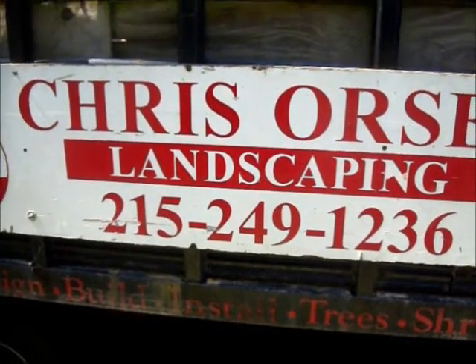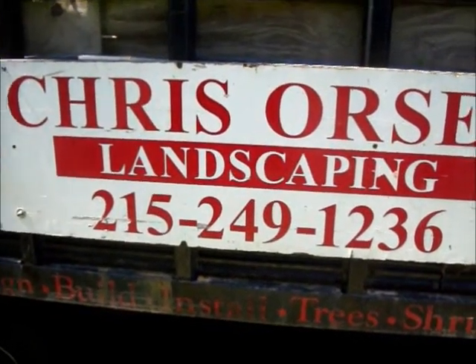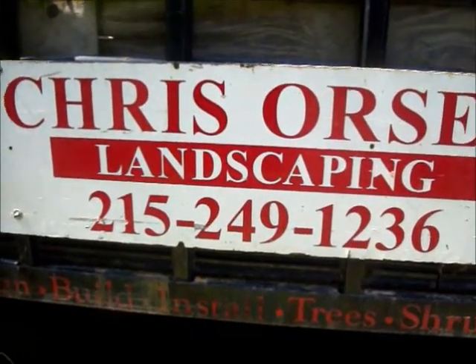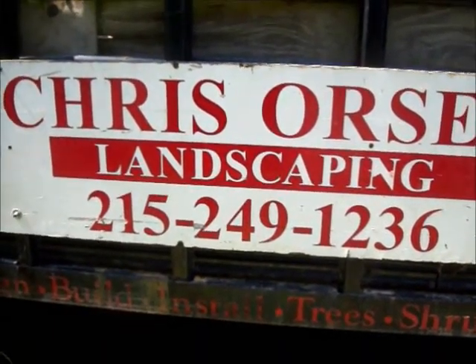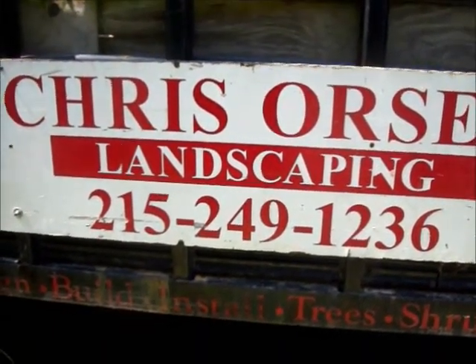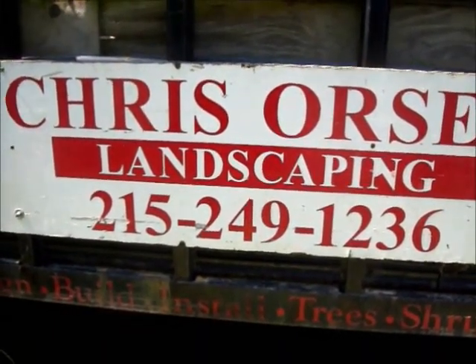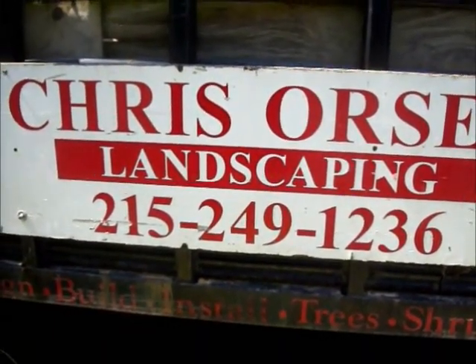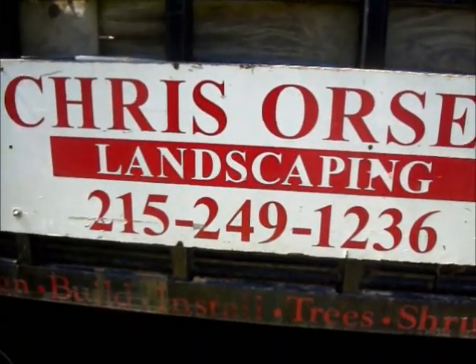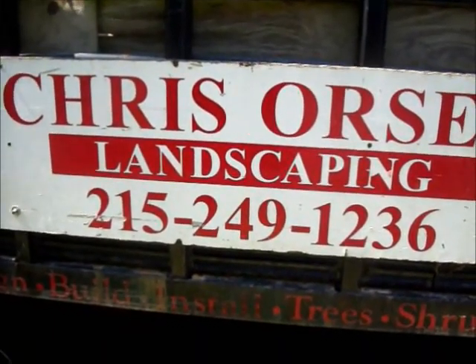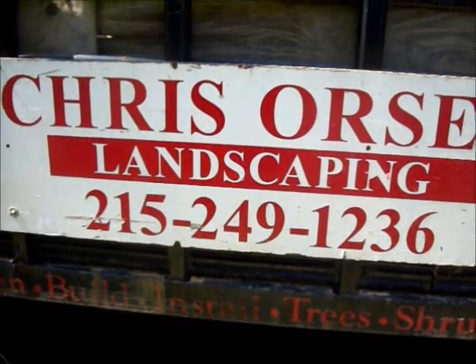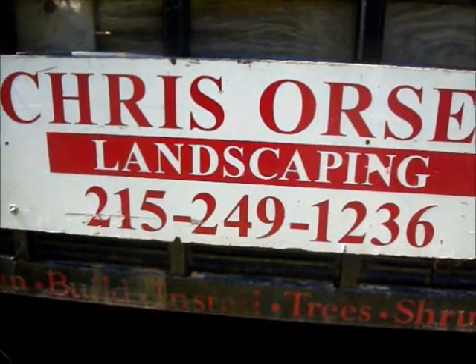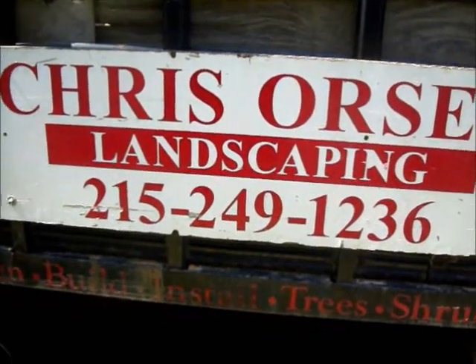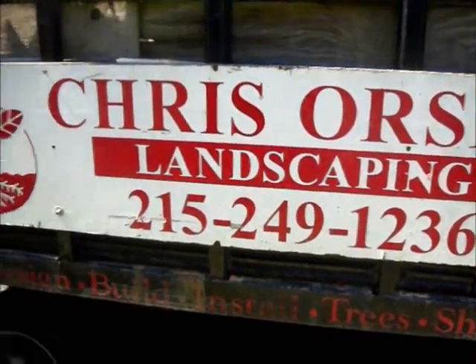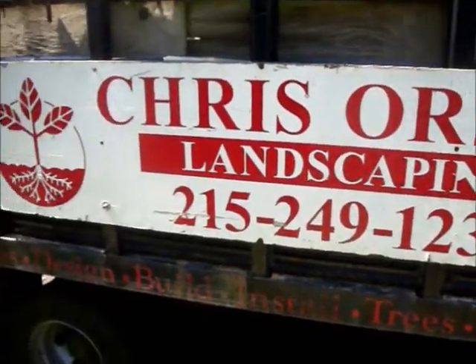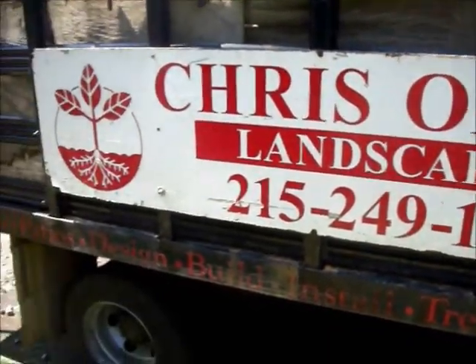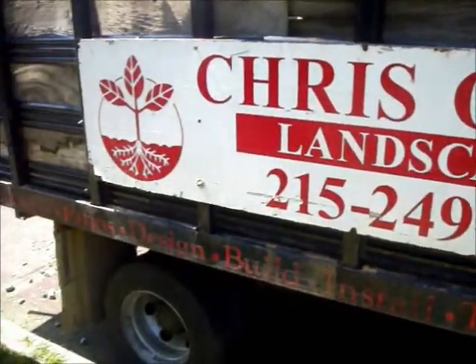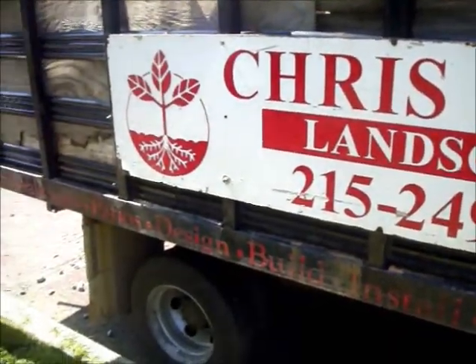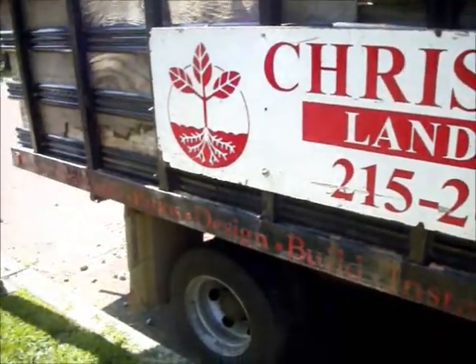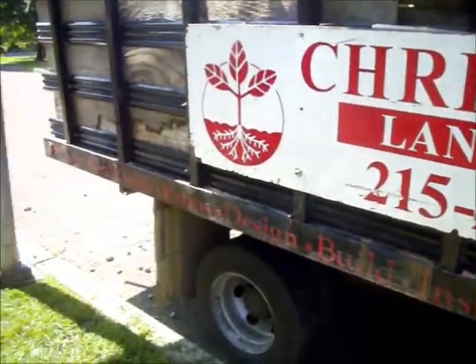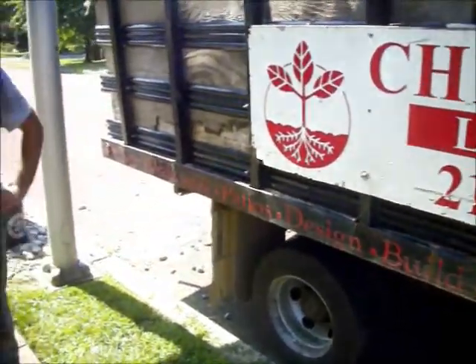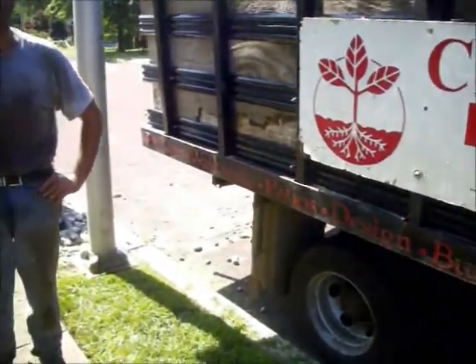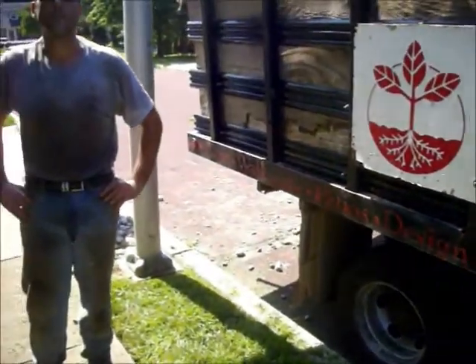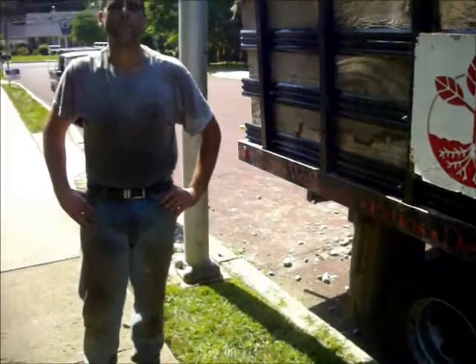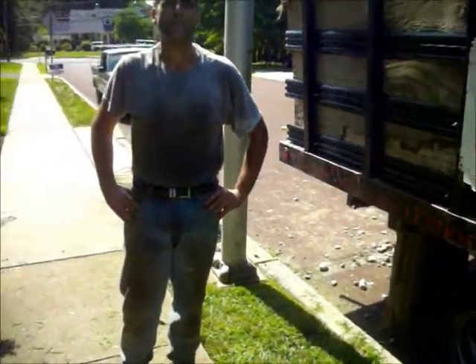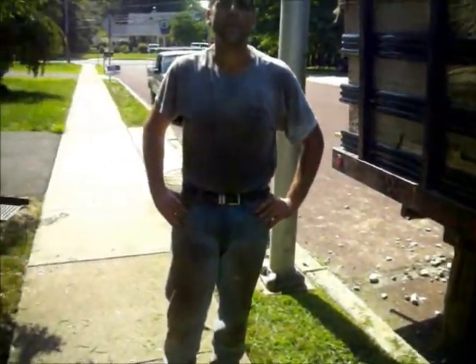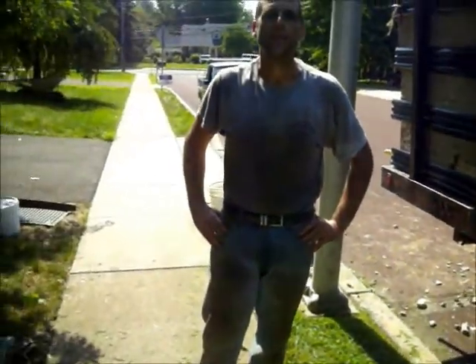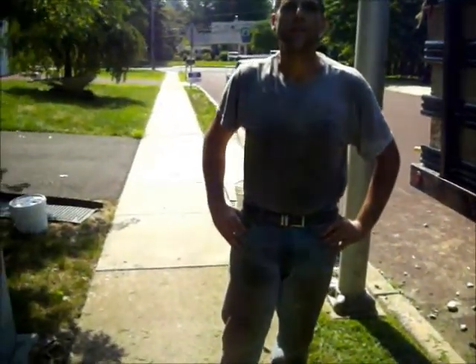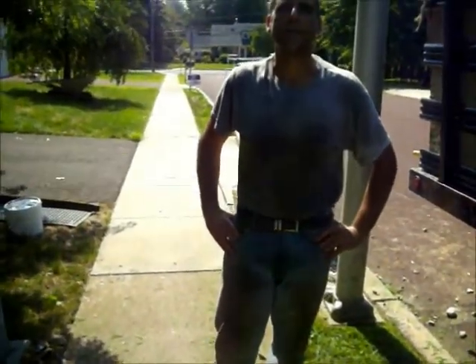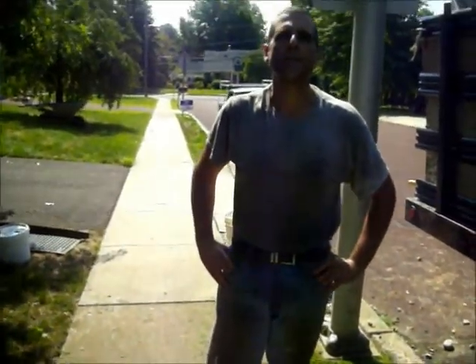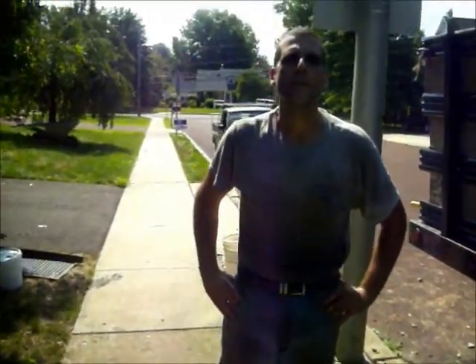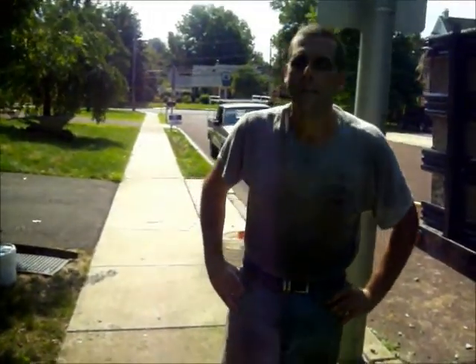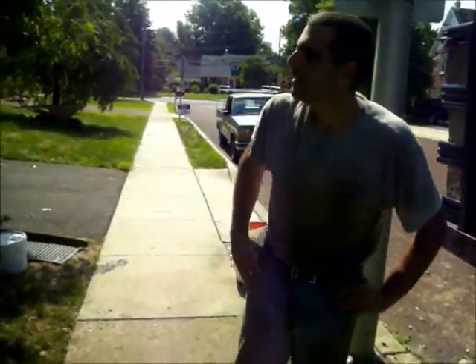Chris Hortzer Landscaping, 215-249-1236. We're back at a property in Bucks County, Pennsylvania. I'm going to ask Jim what he's been doing here. Jim, do you want to give us a walkthrough of this property?